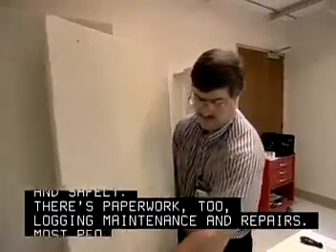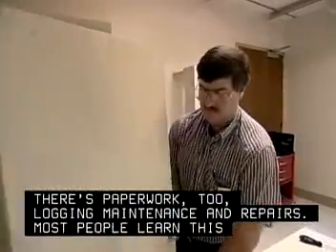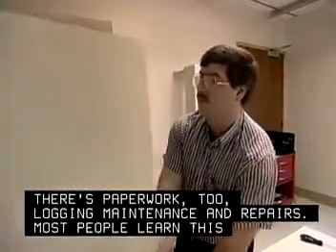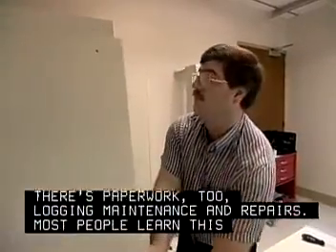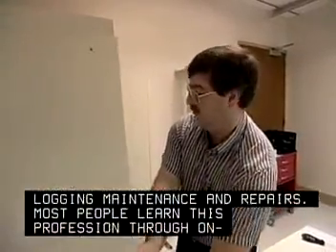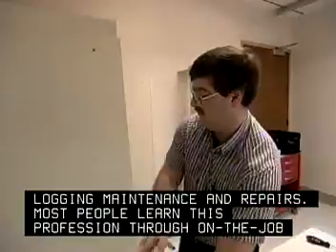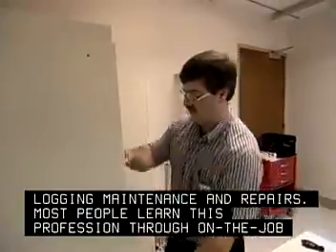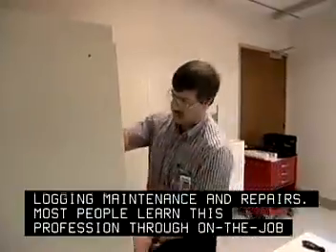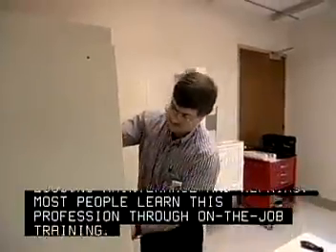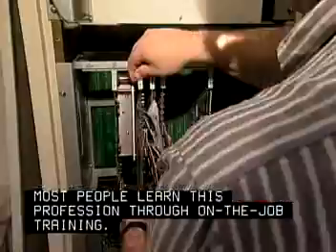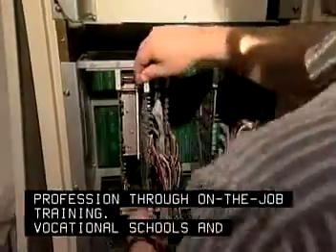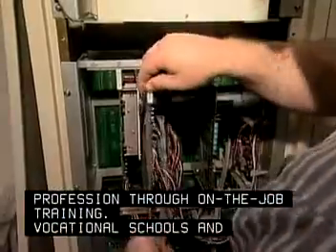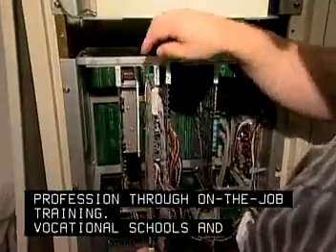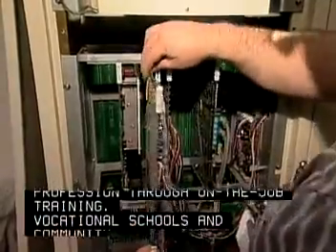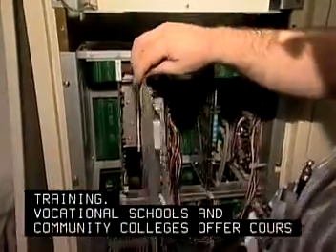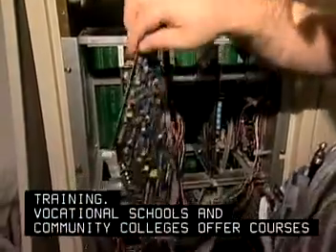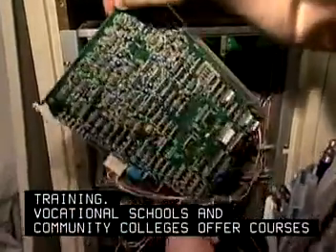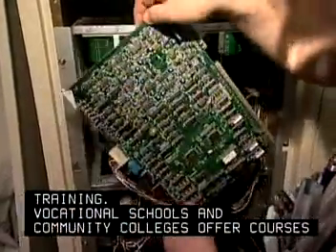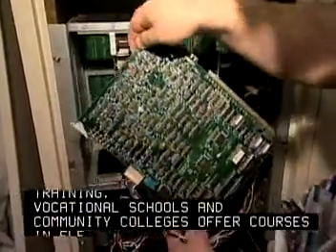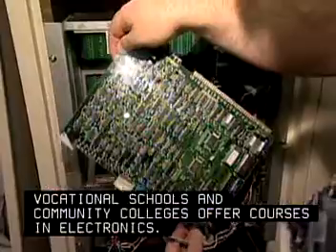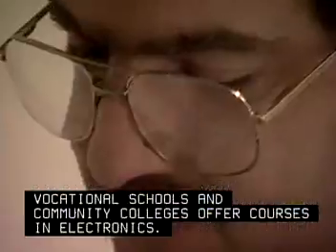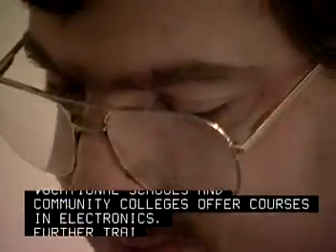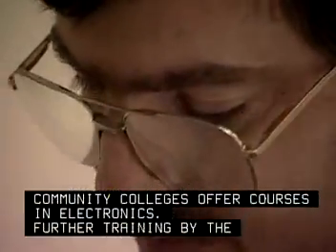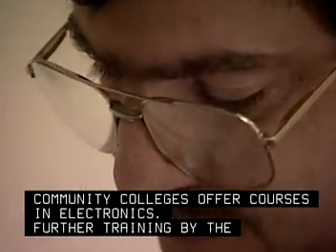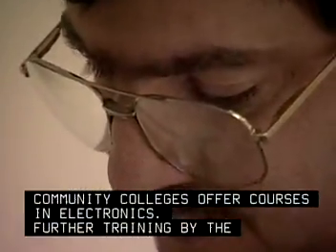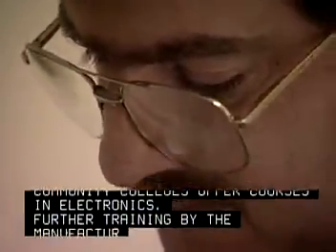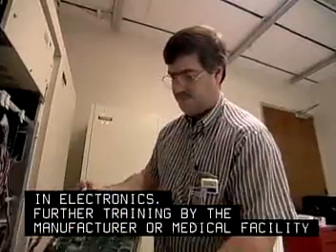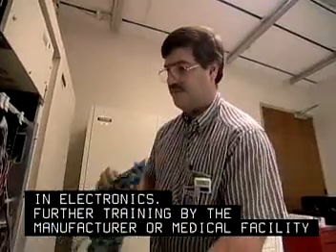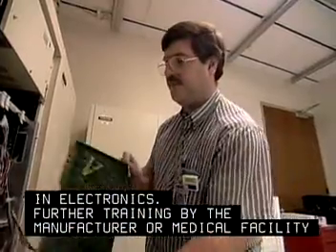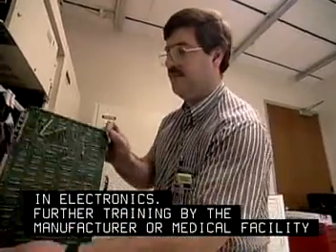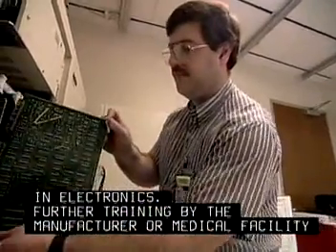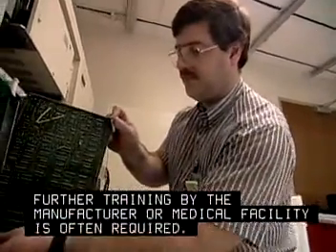Most people learn this profession through on-the-job training. Vocational schools and community colleges offer courses in electronics. Further training by the manufacturer or medical facility is often required.